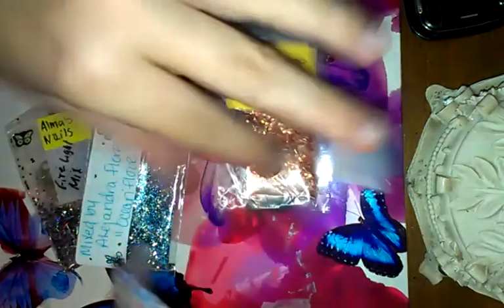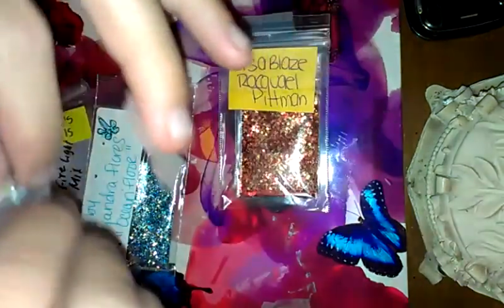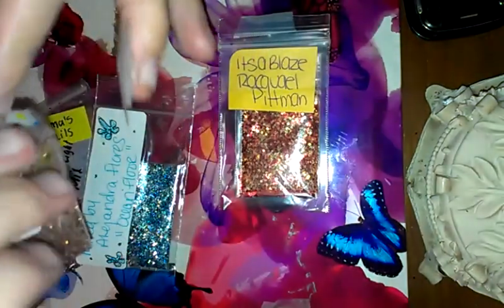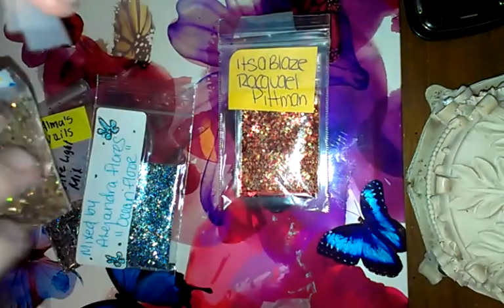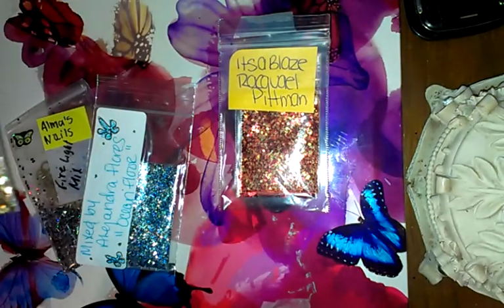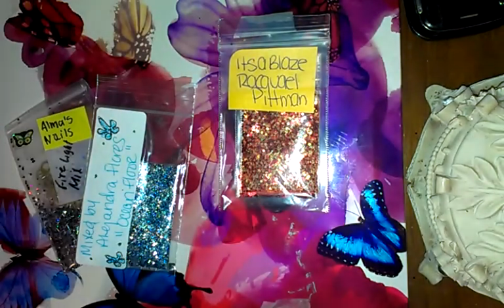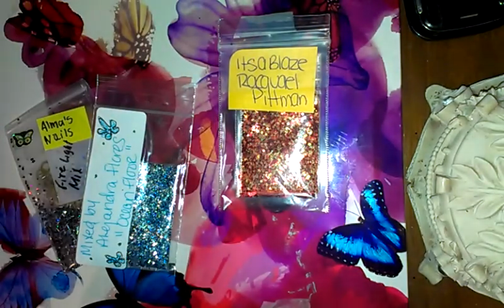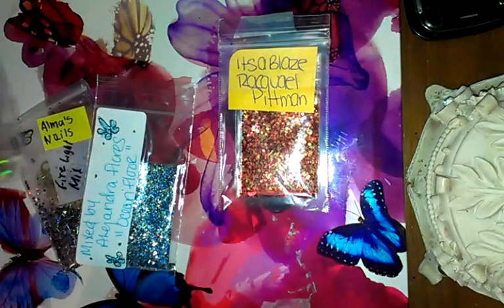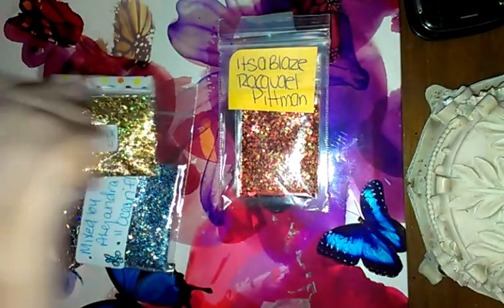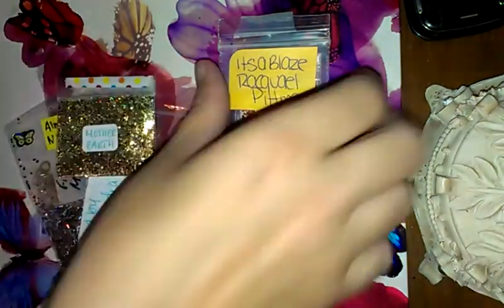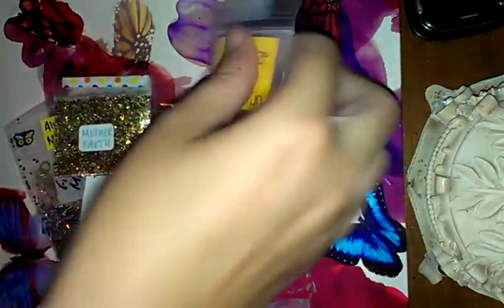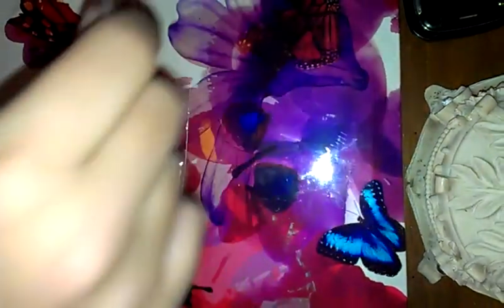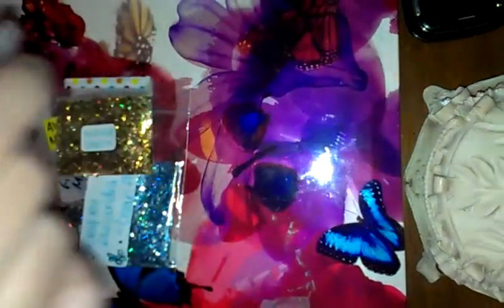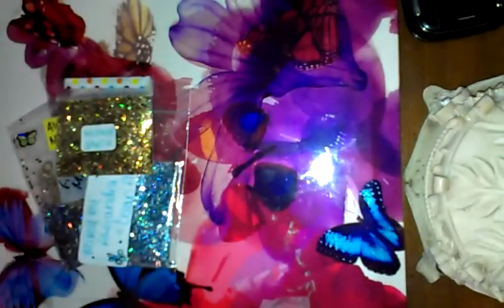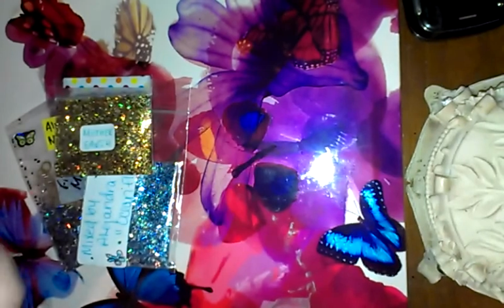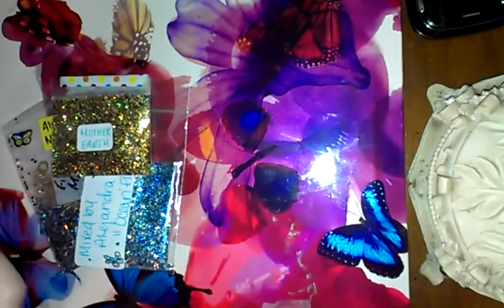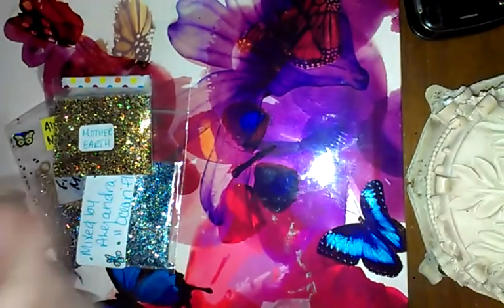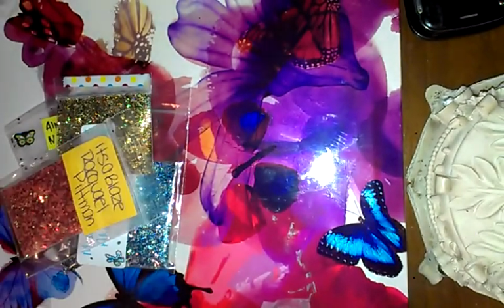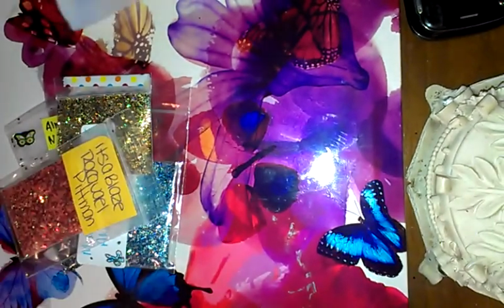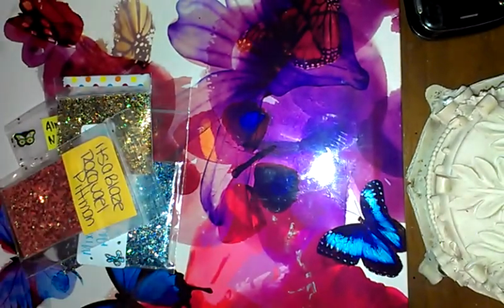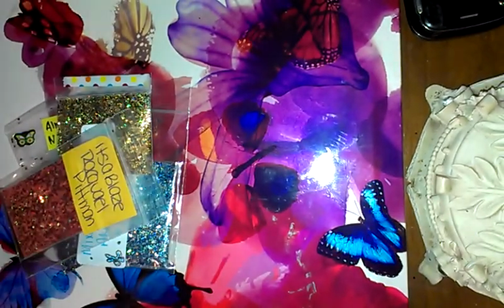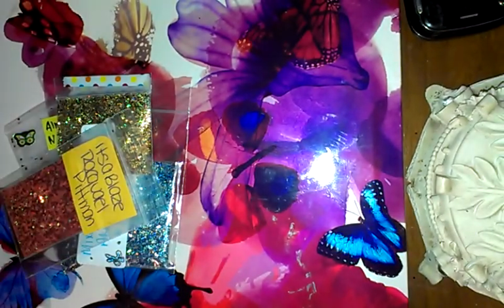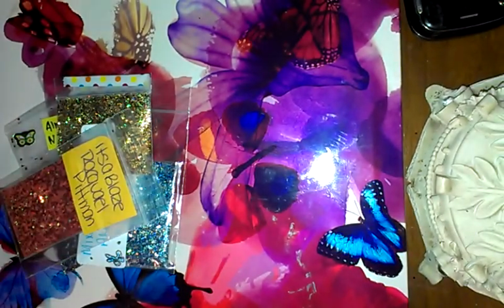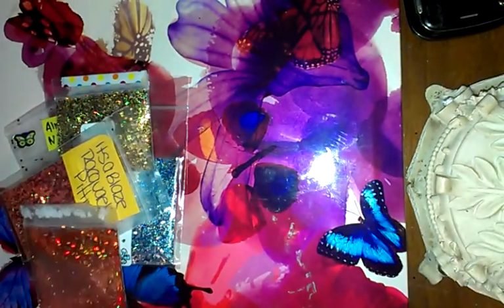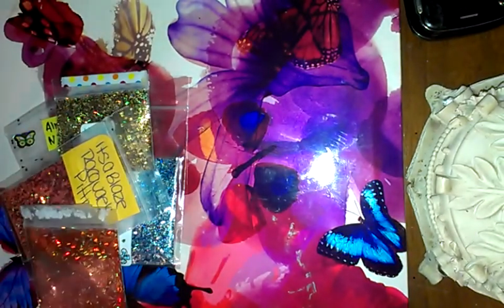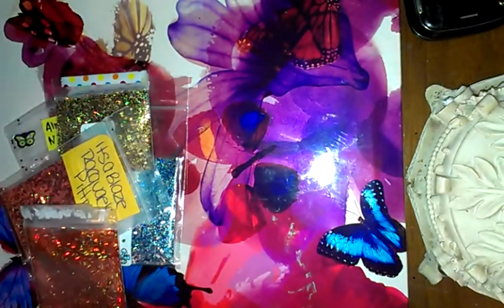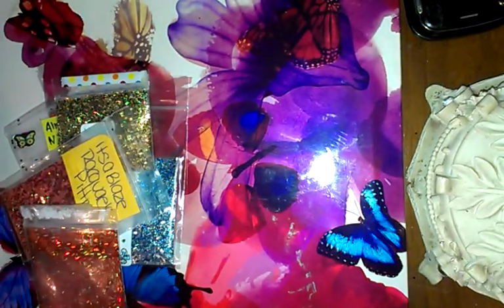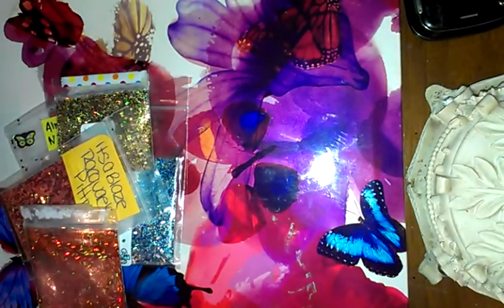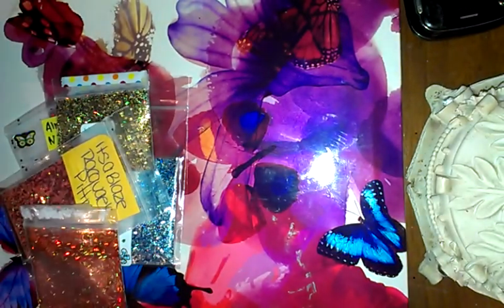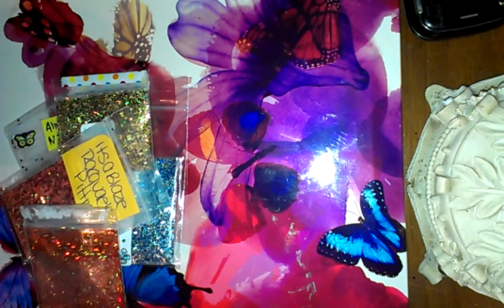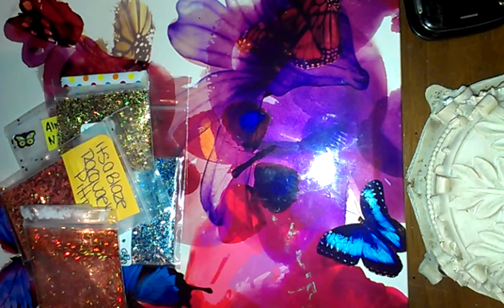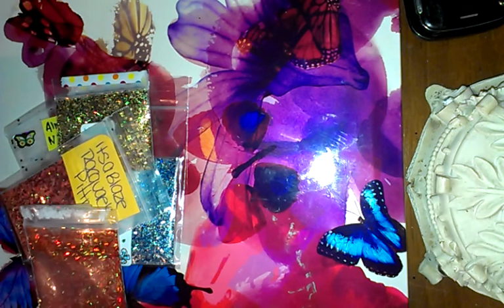Let me just pull some of this tape off because it's sticking all over the place. So here is what I got.